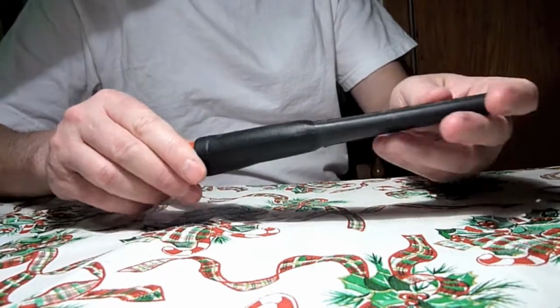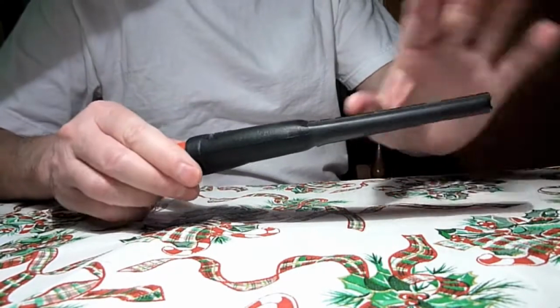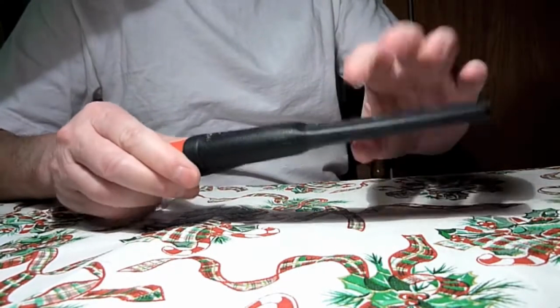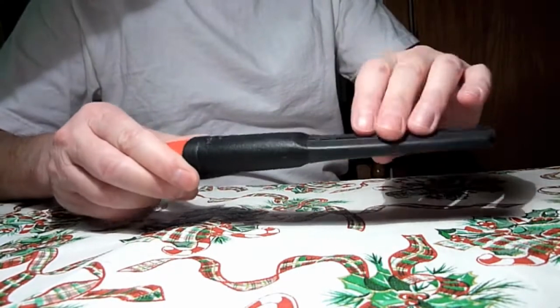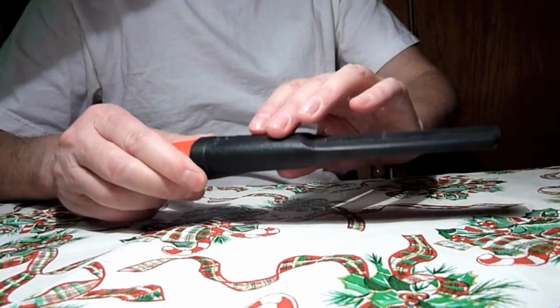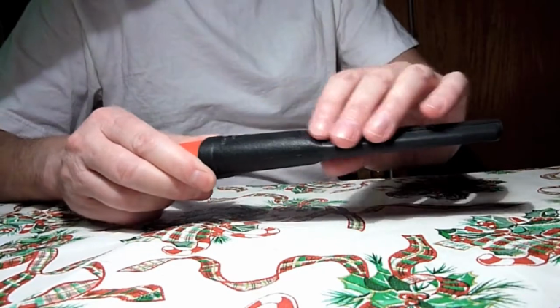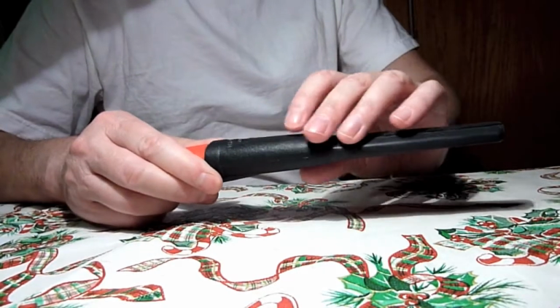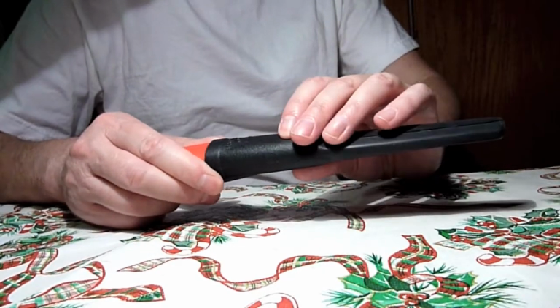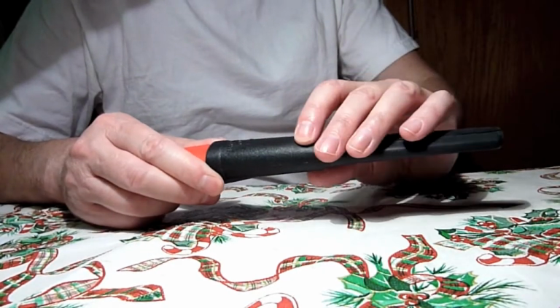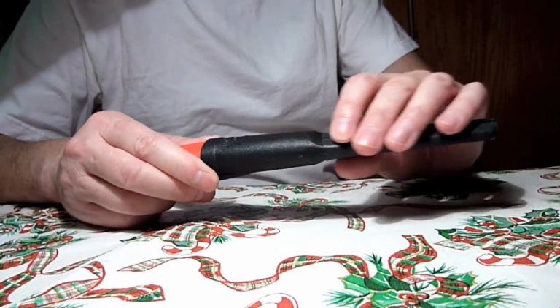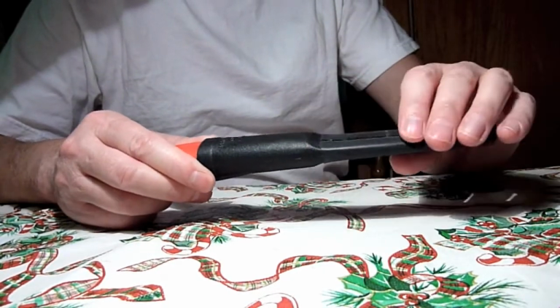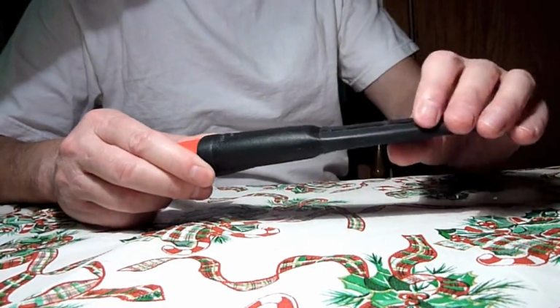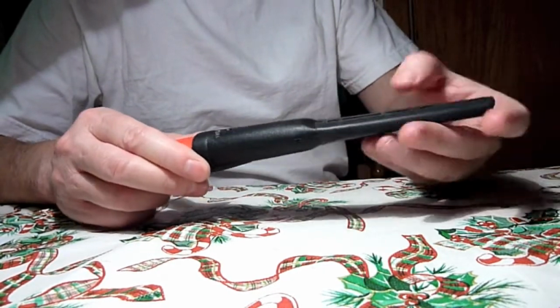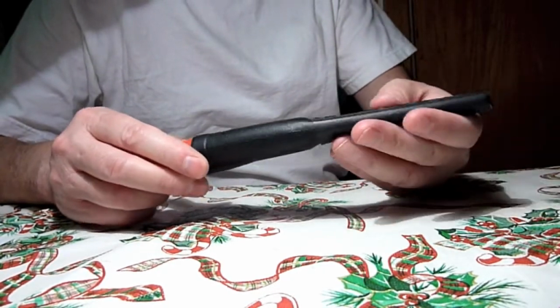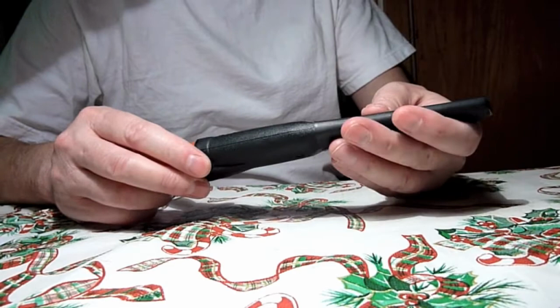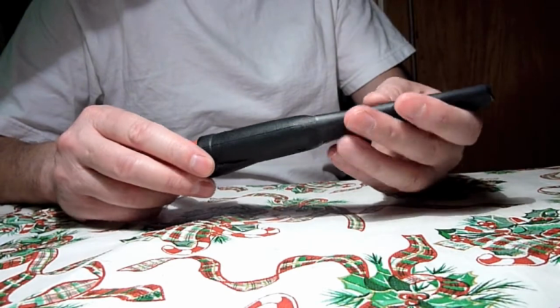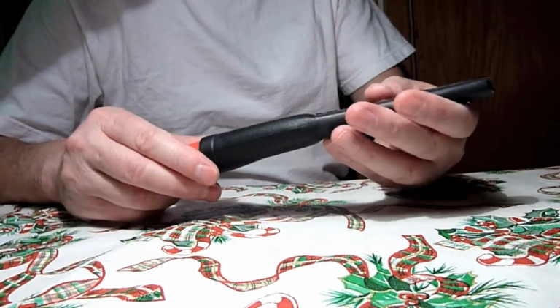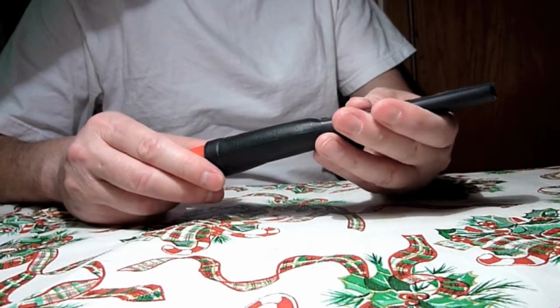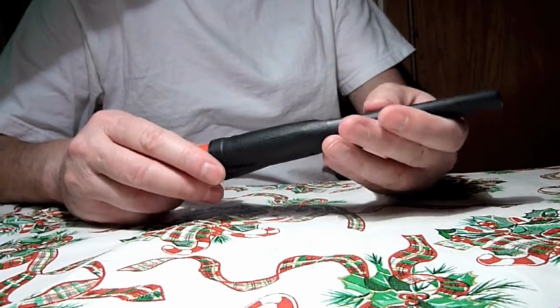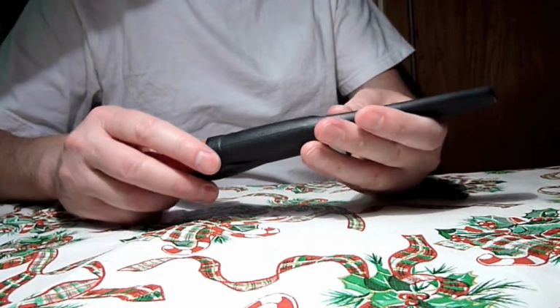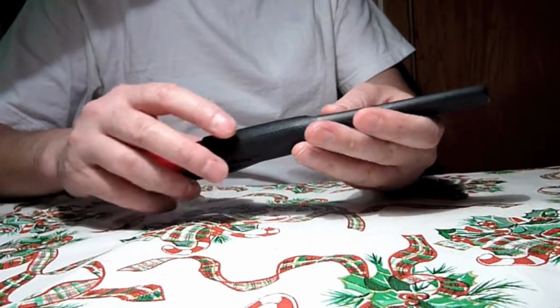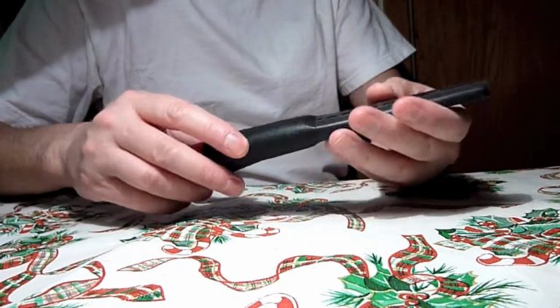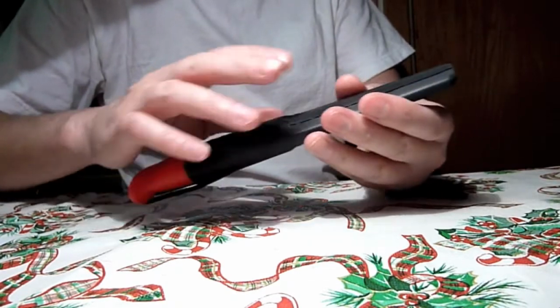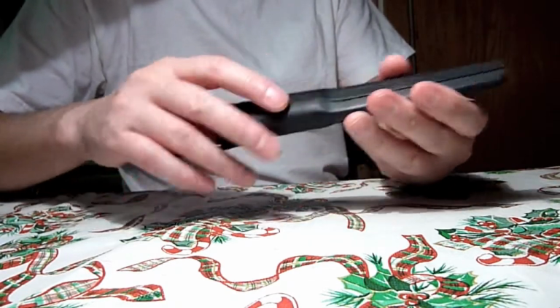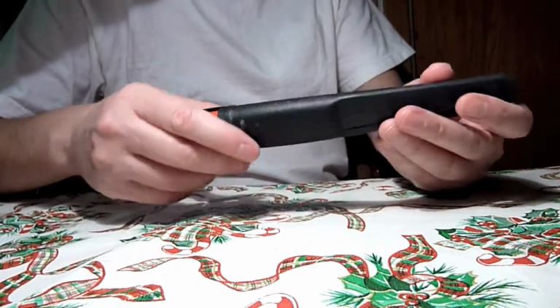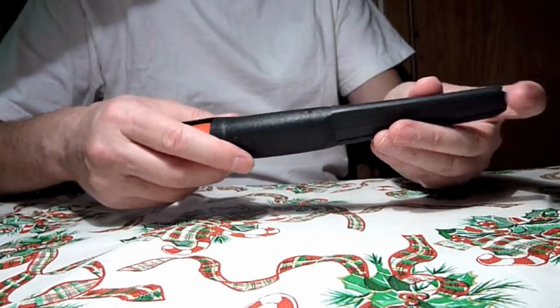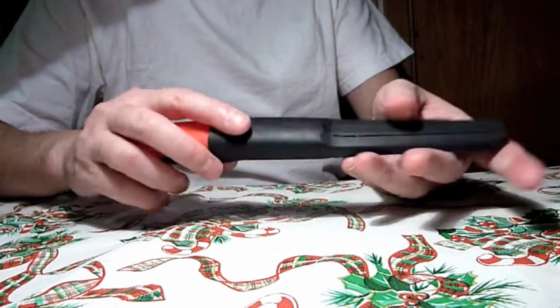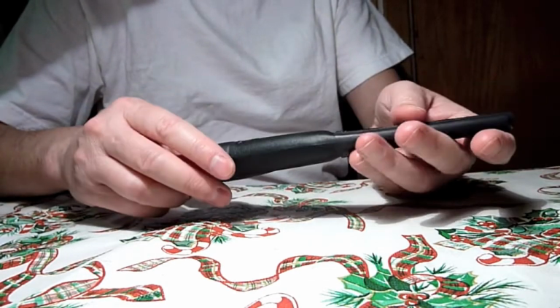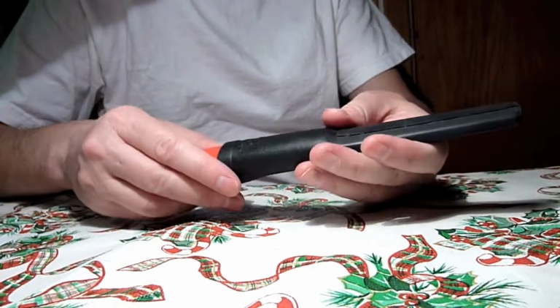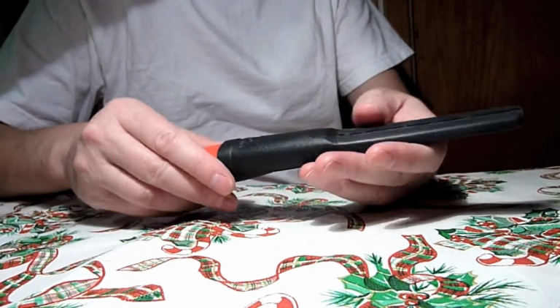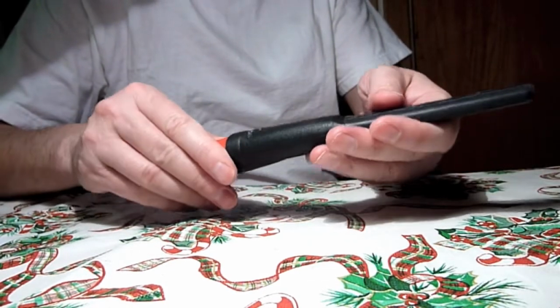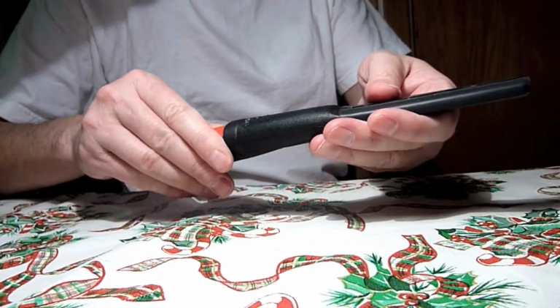It's a hard sheath. Some people say it's really soft and a knife could cut through, but that's impossible — it's a really good sheath. It's better than a Mora Clipper sheath.